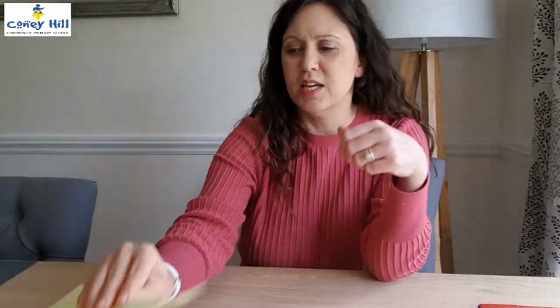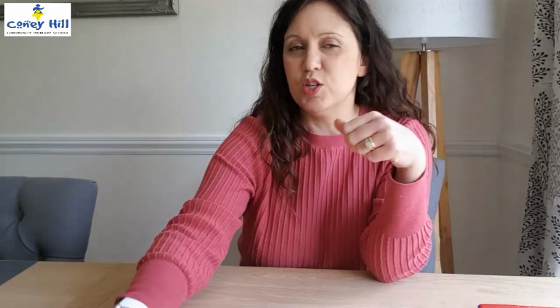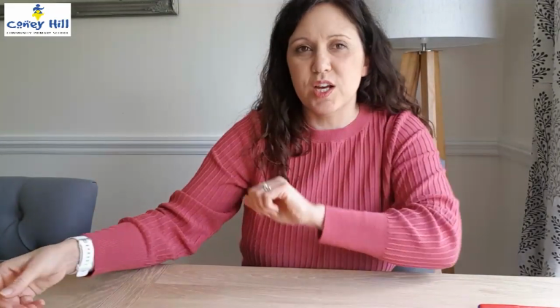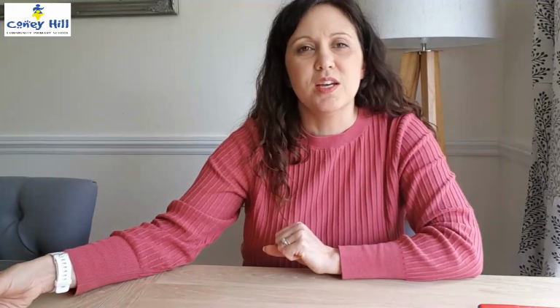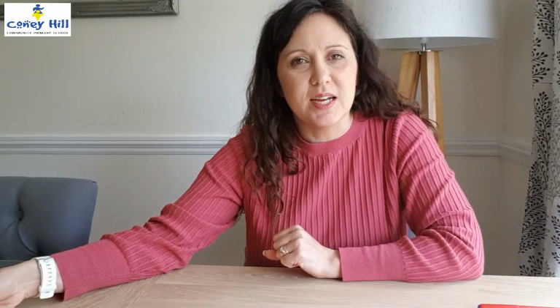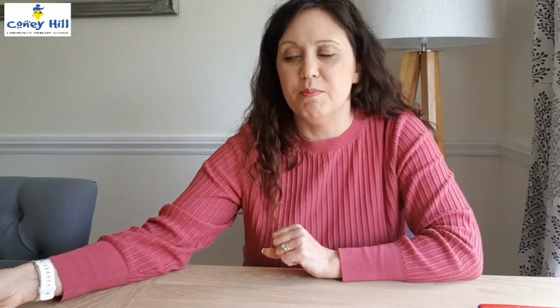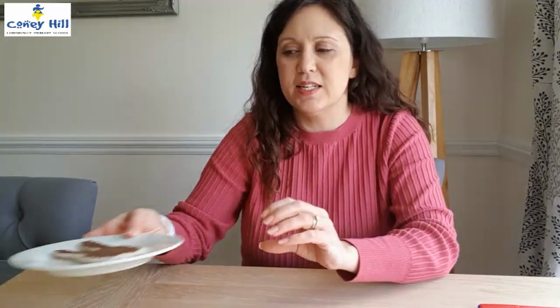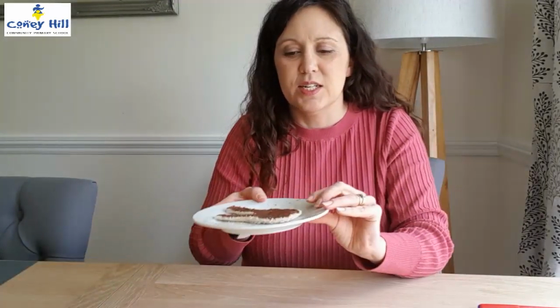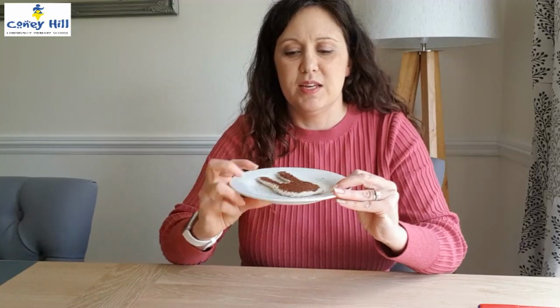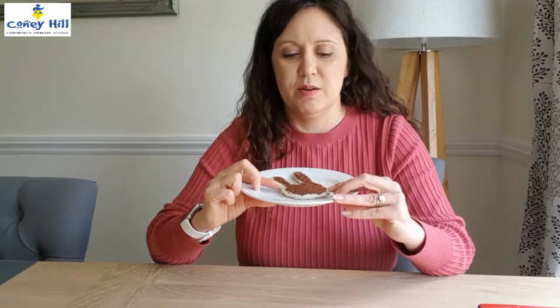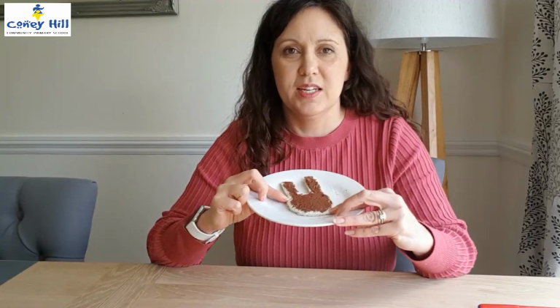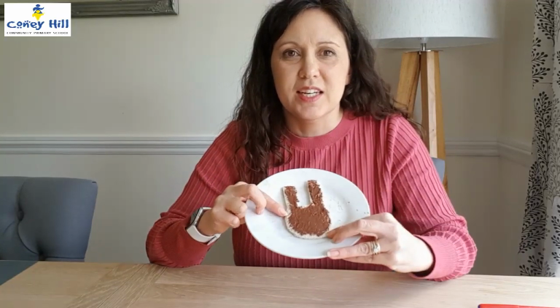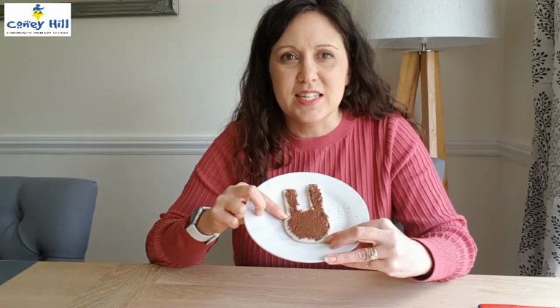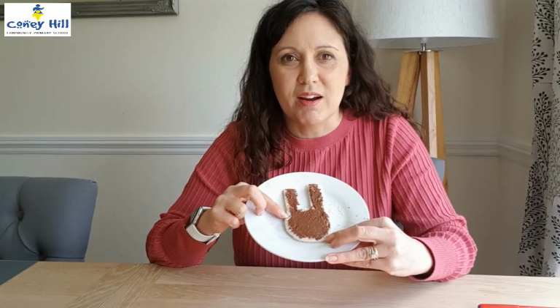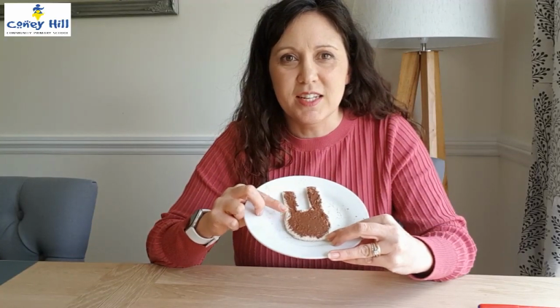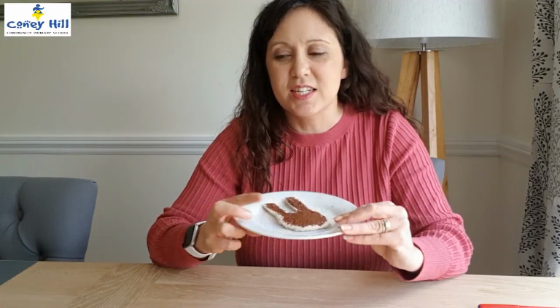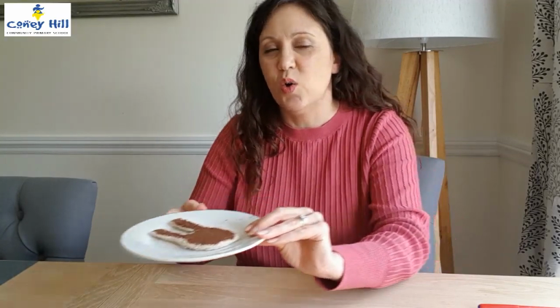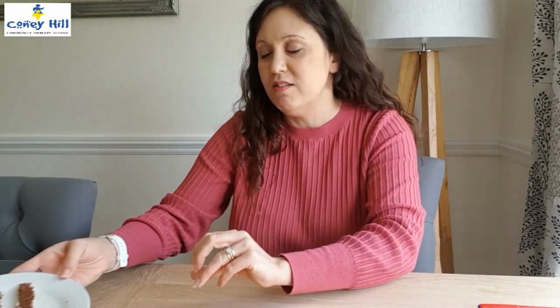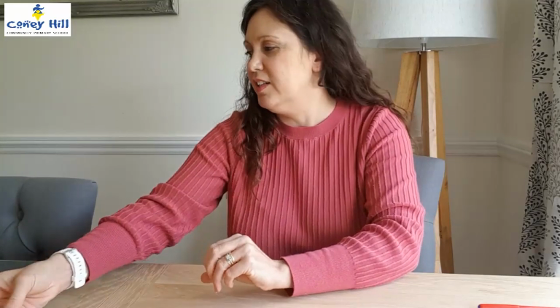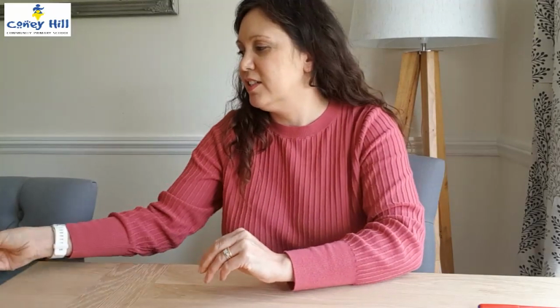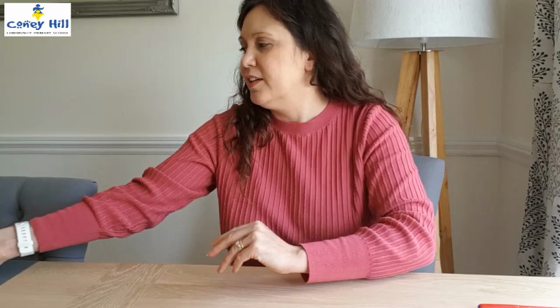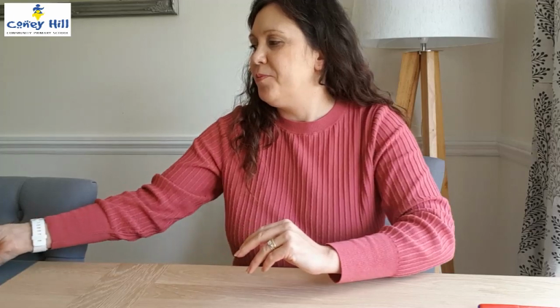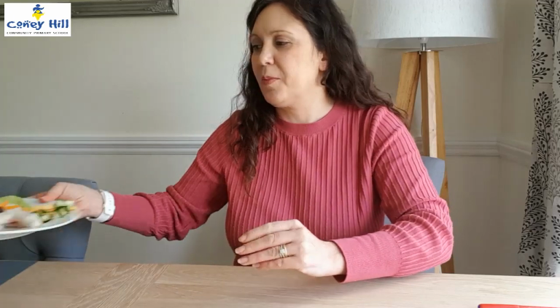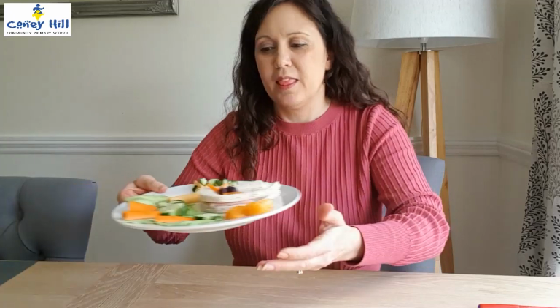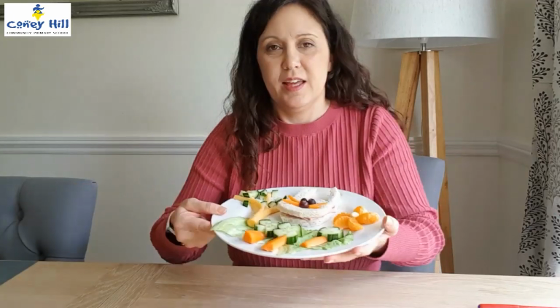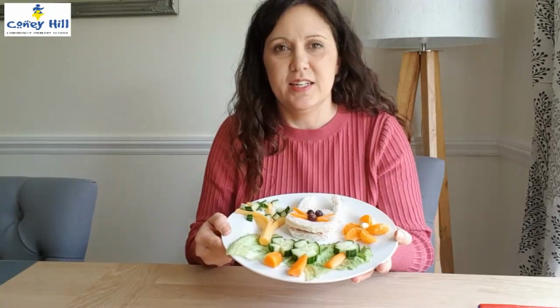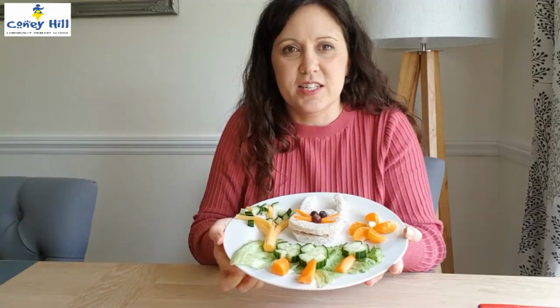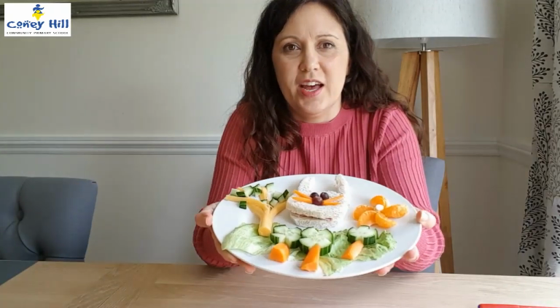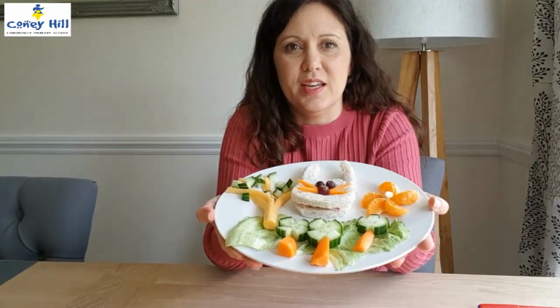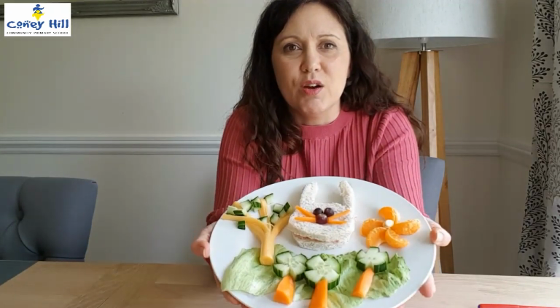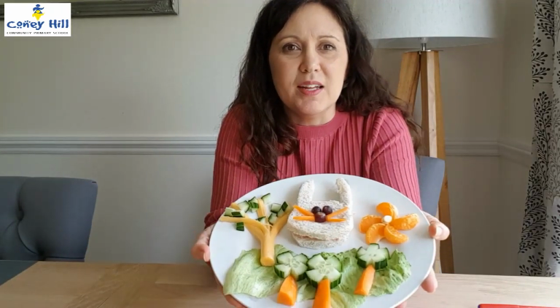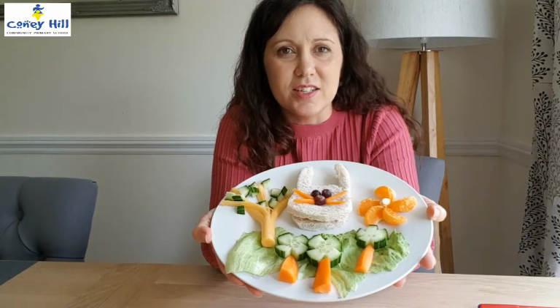You could also use that template to make a yummy Easter breakfast or even a delicious healthy rabbit lunch.